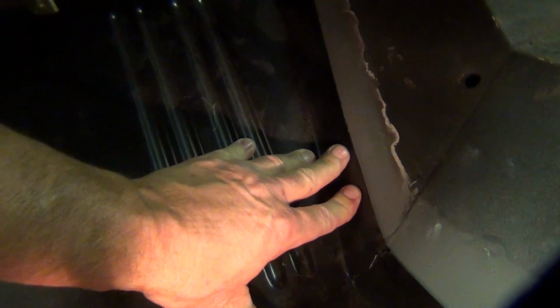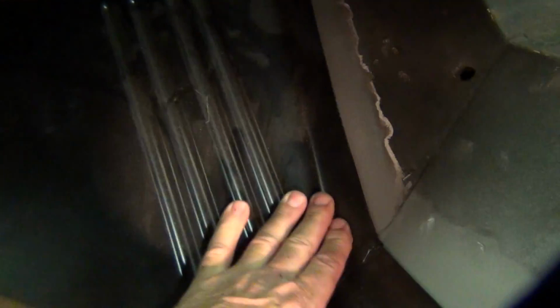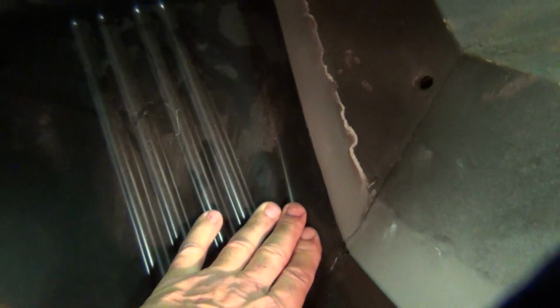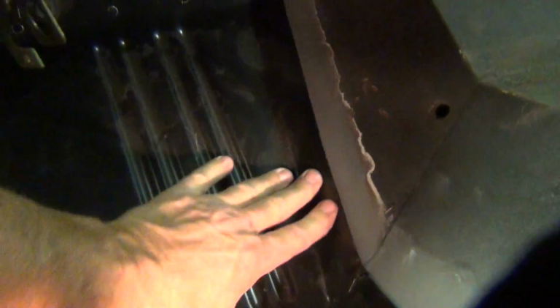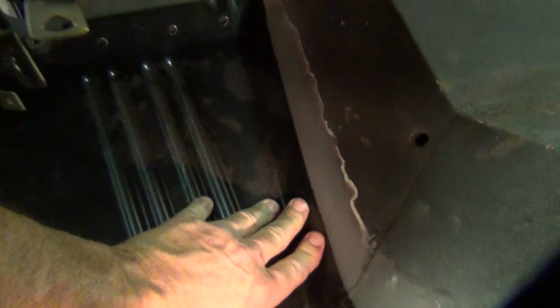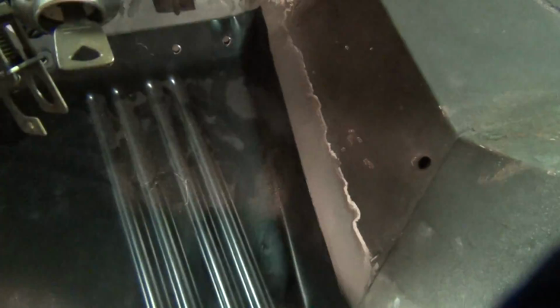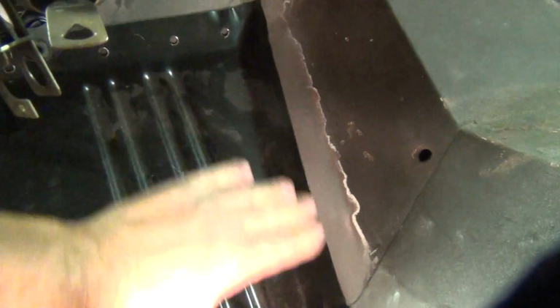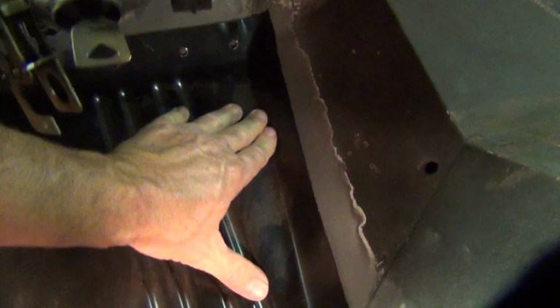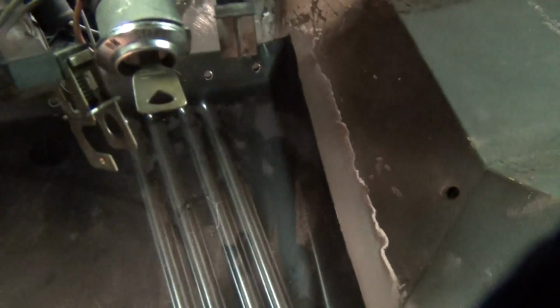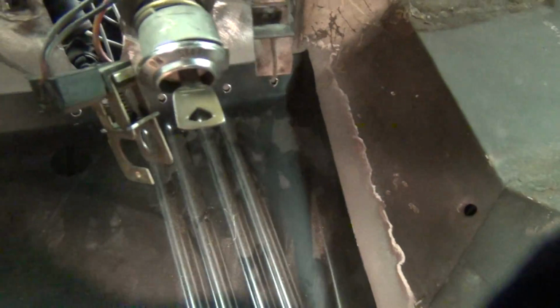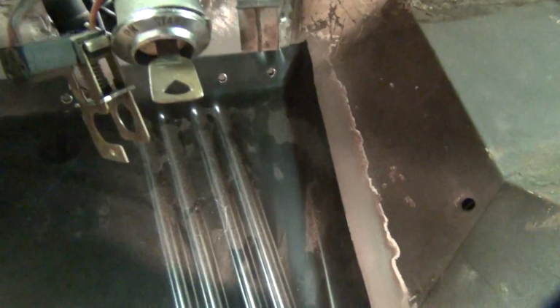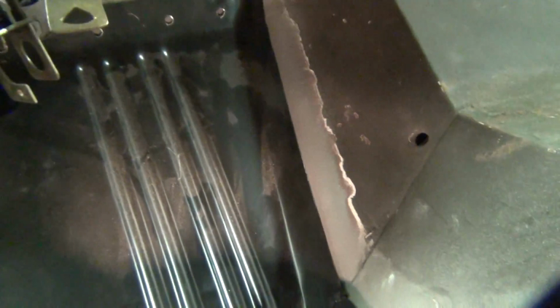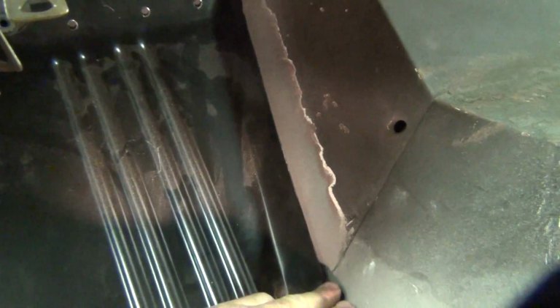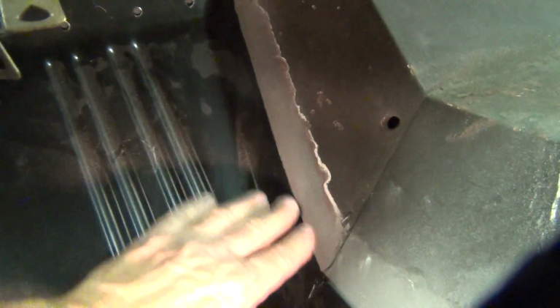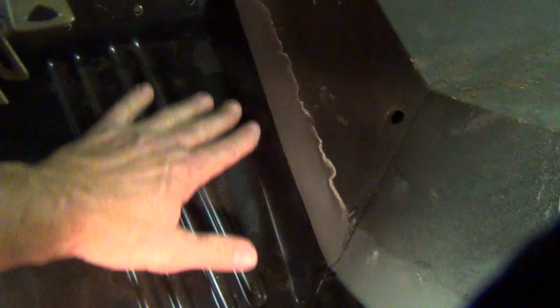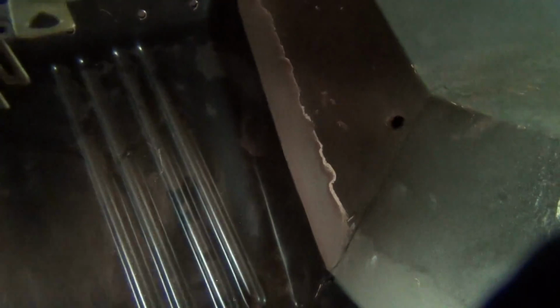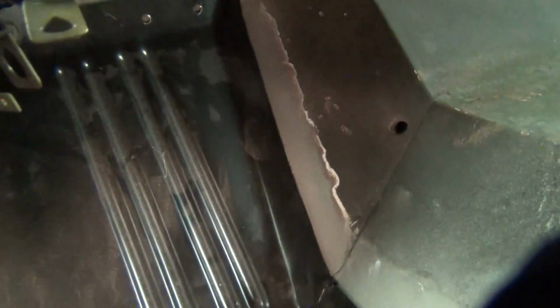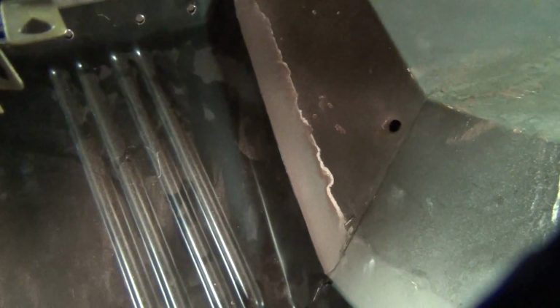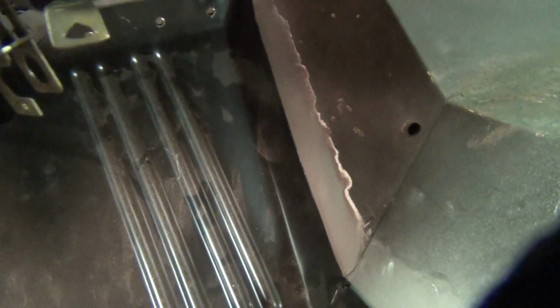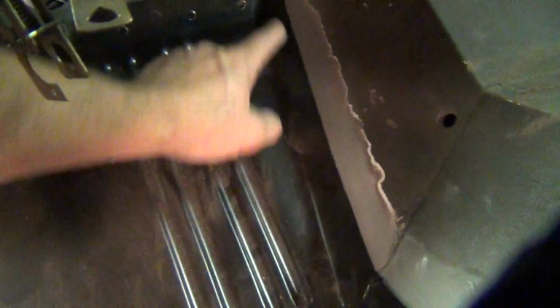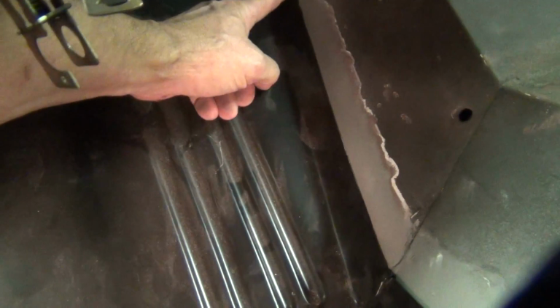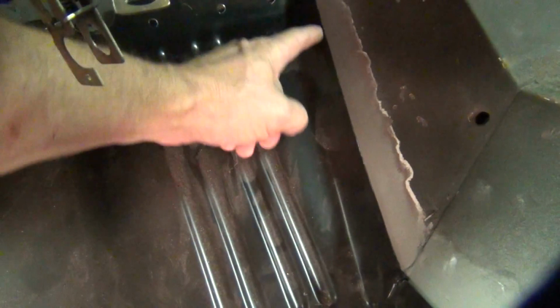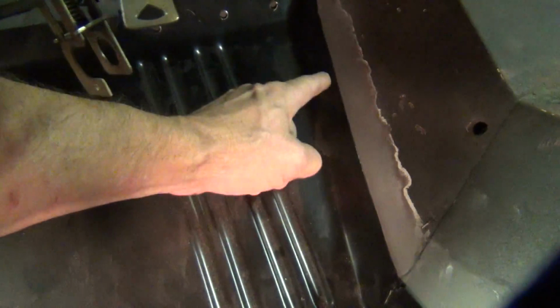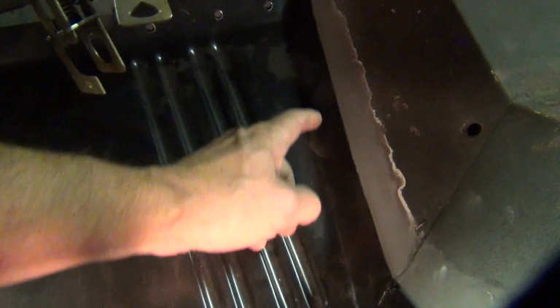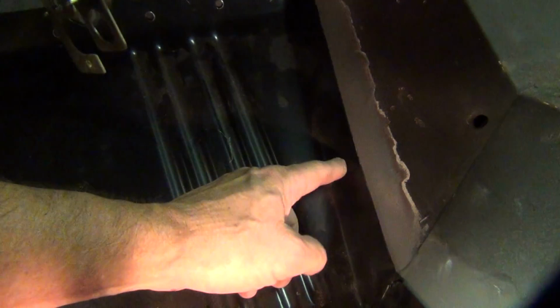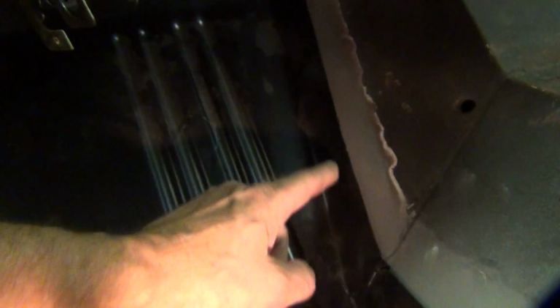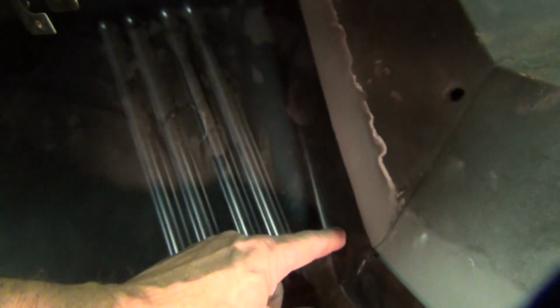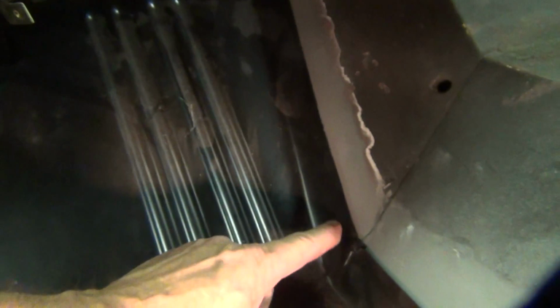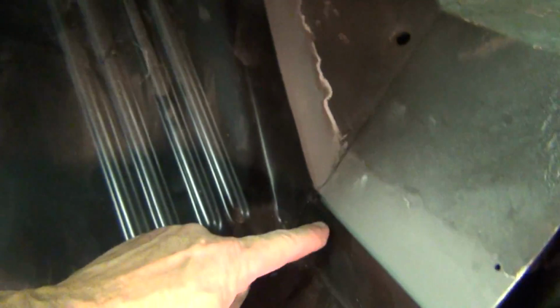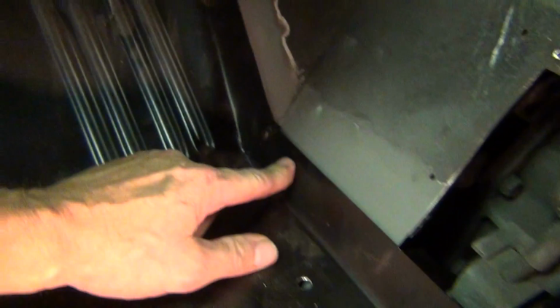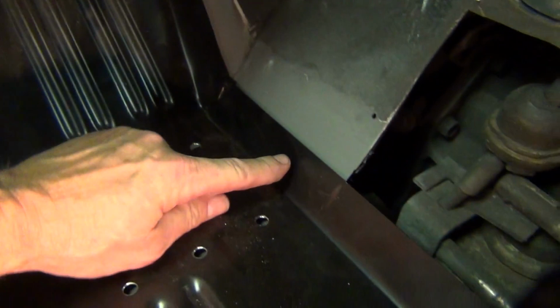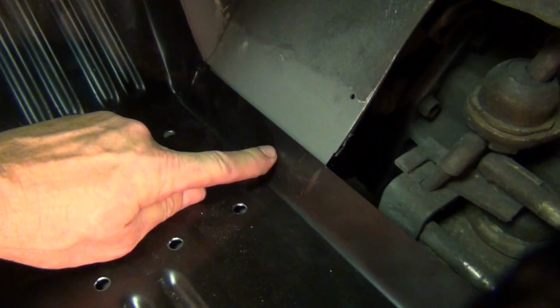The good news is I can clamp all this together pretty easily to tighten up that gap before I weld that. I'm going to do the same thing here — drill some holes along here to plug weld.